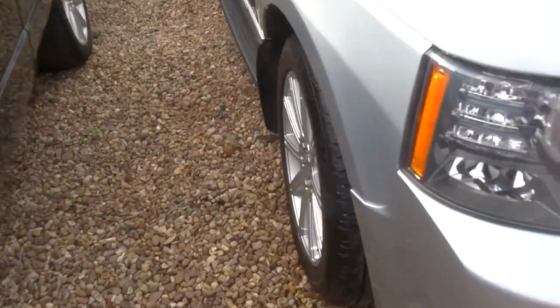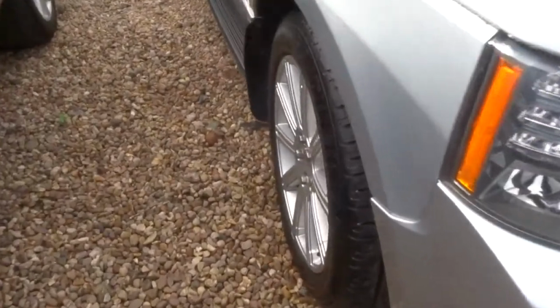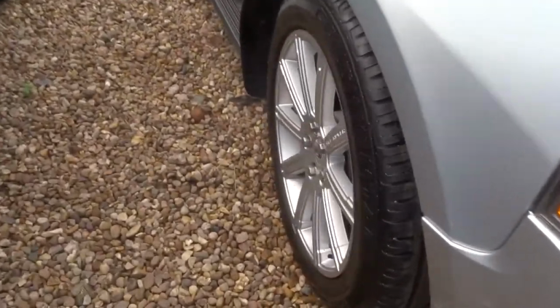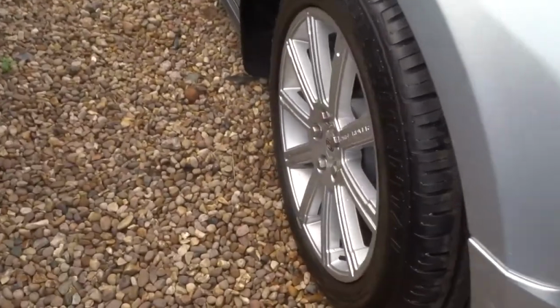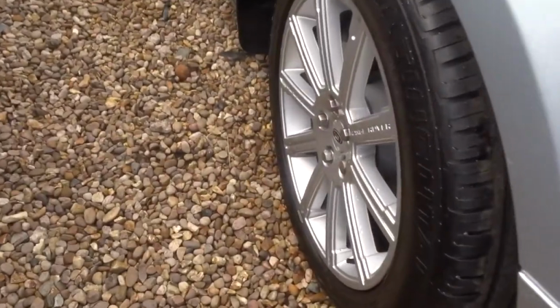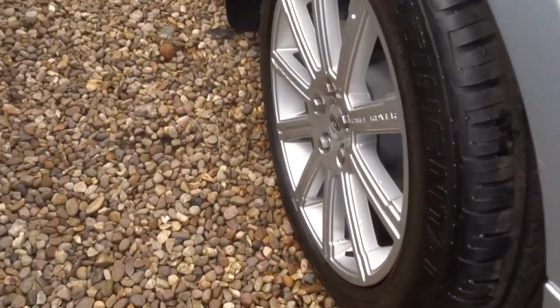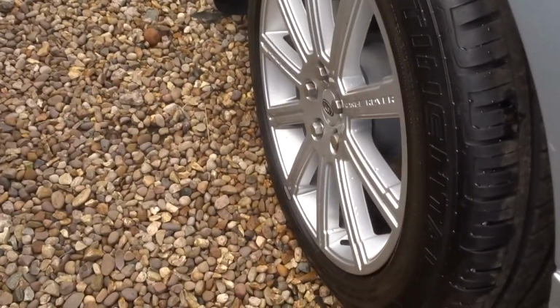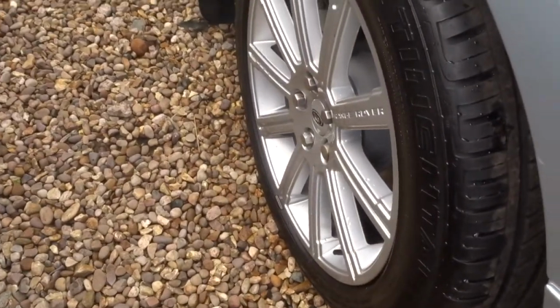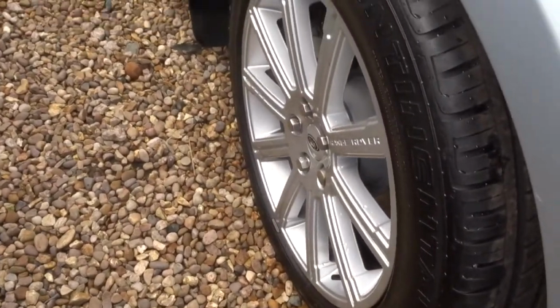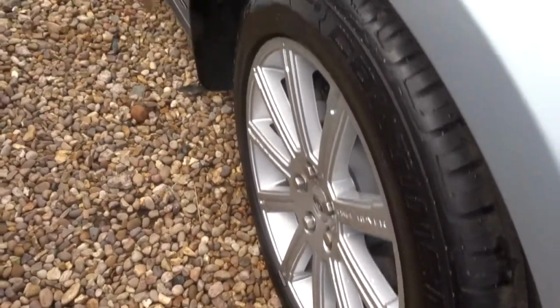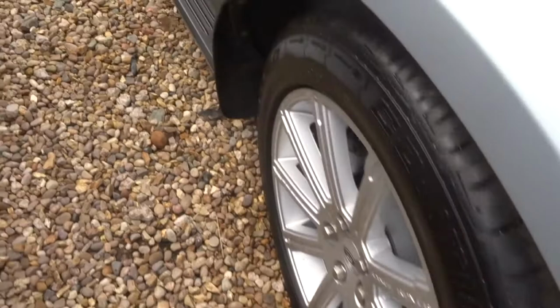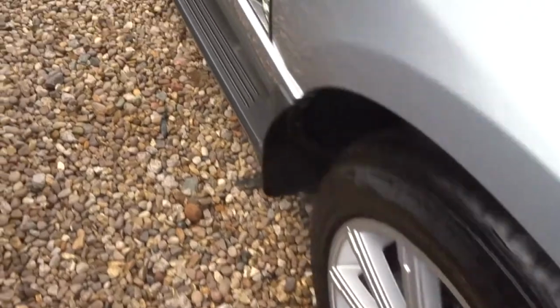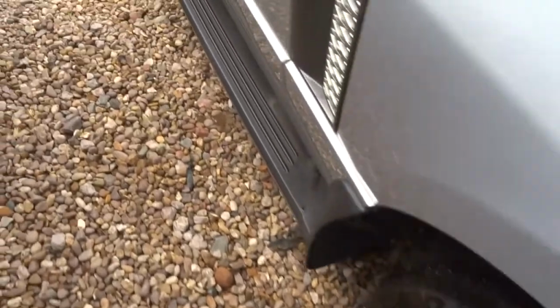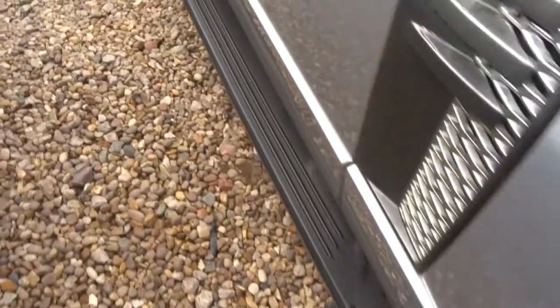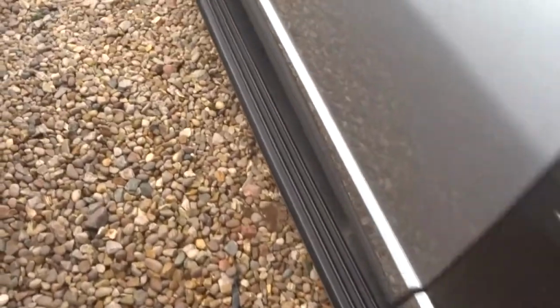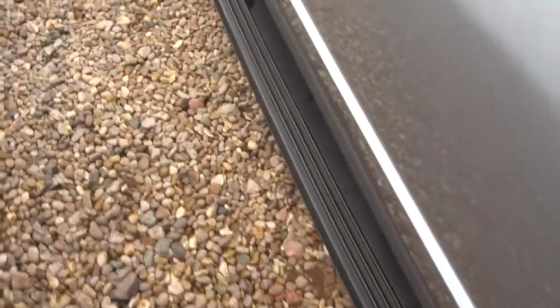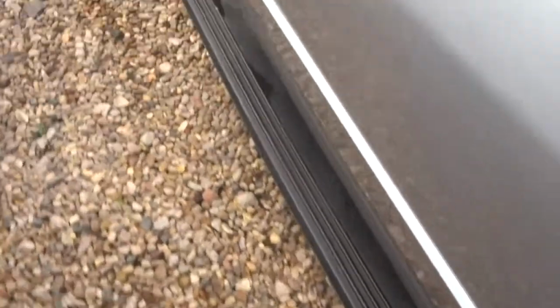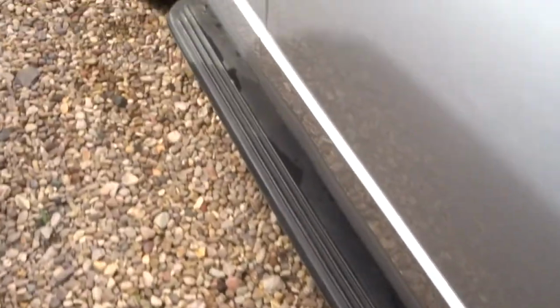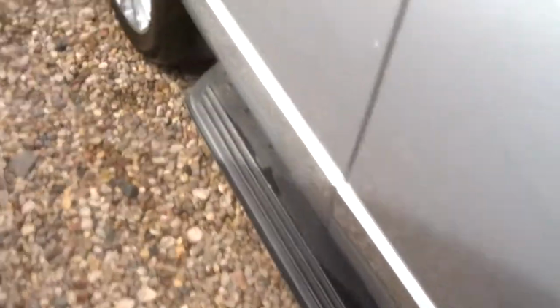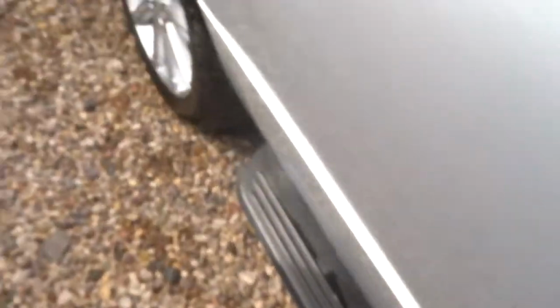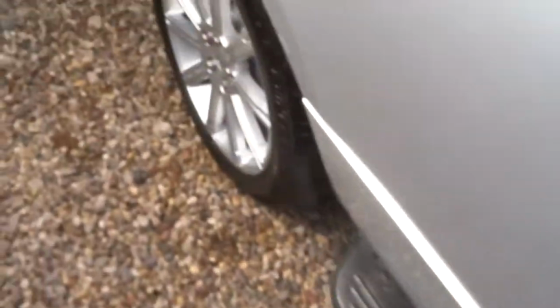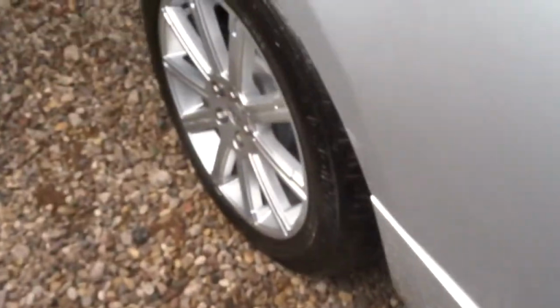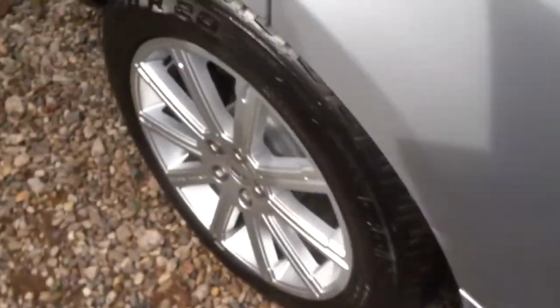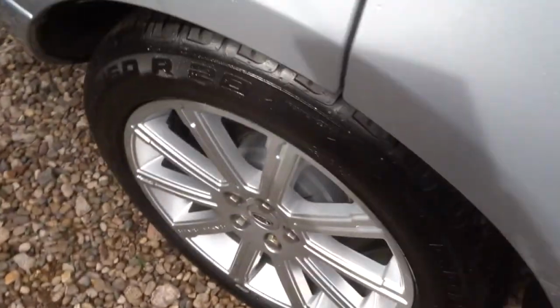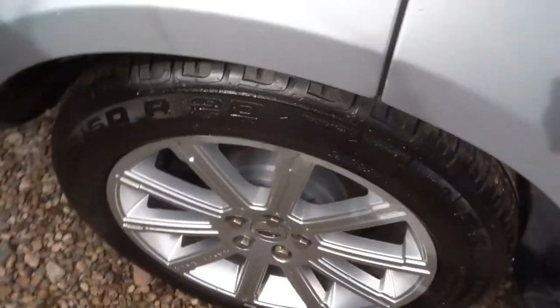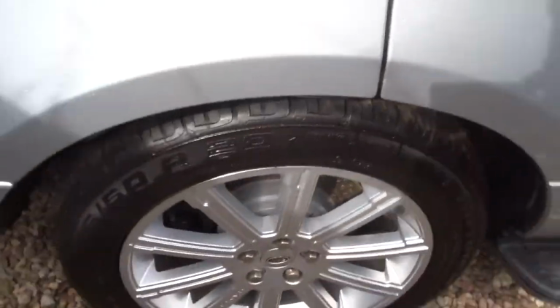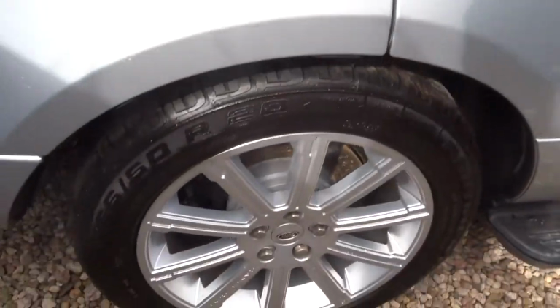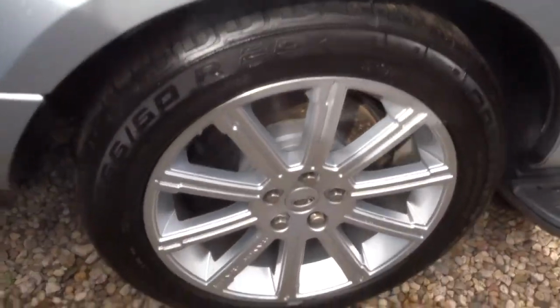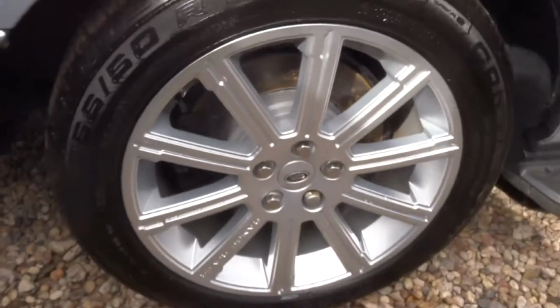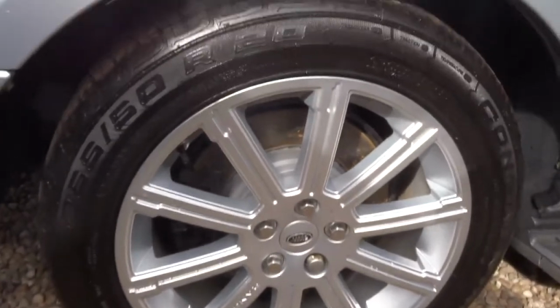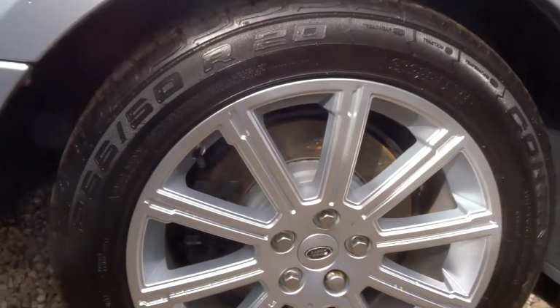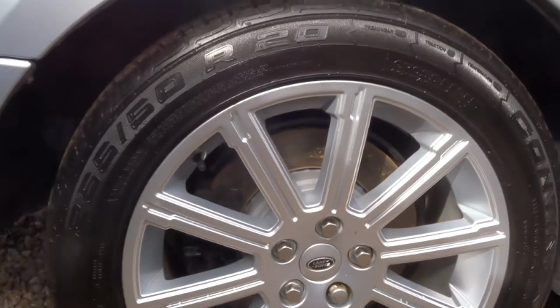Xenon headlights. Got the Range Rover alloys which are in brilliant condition. Side steps. Try and get a closer look at those alloys for you.